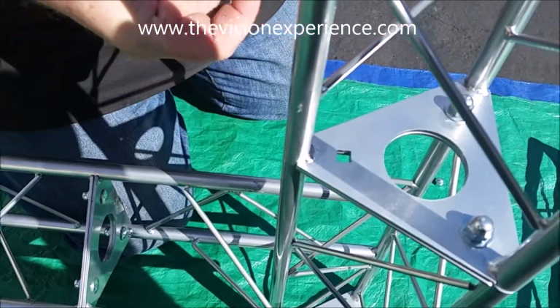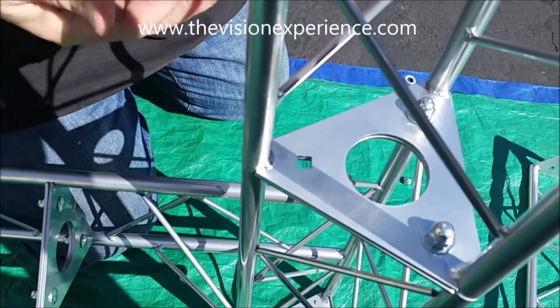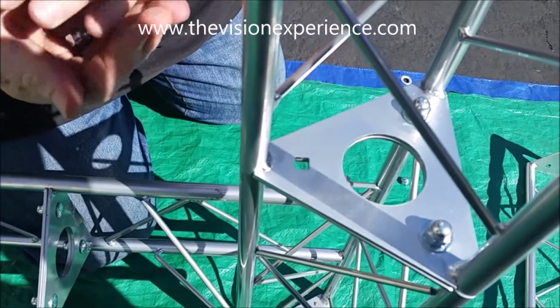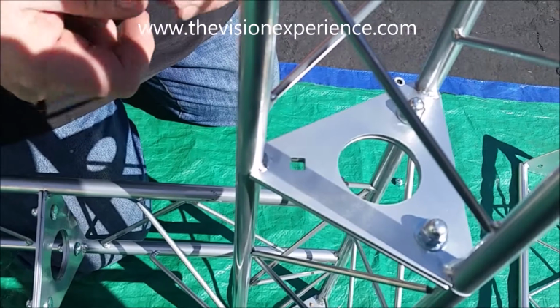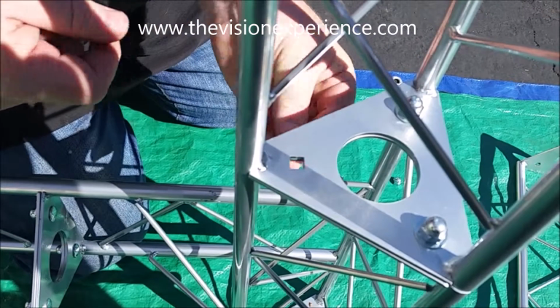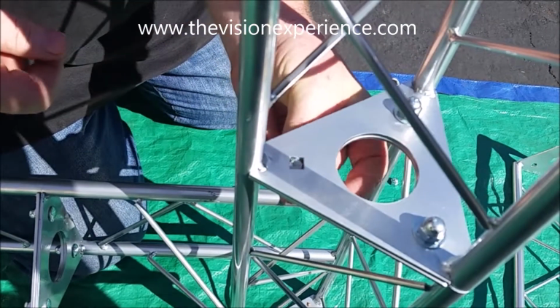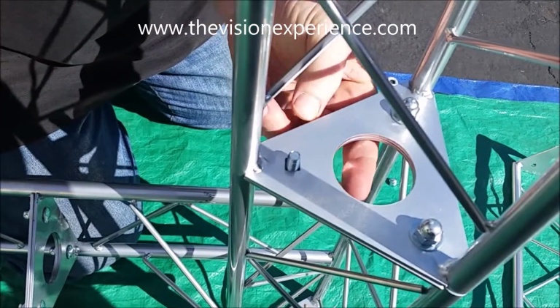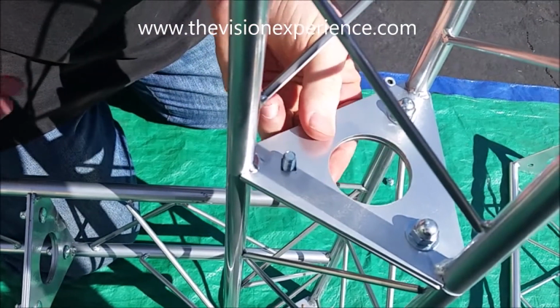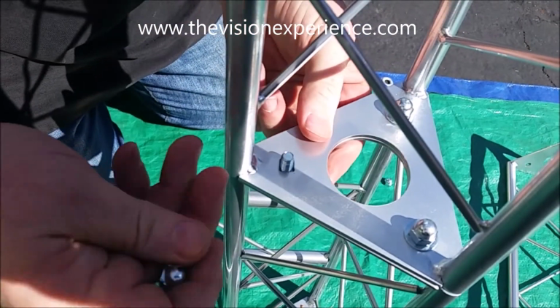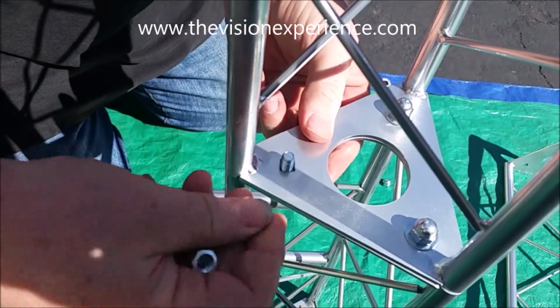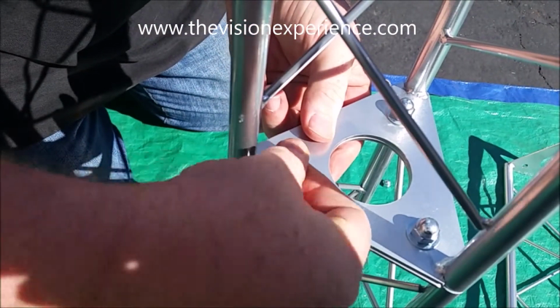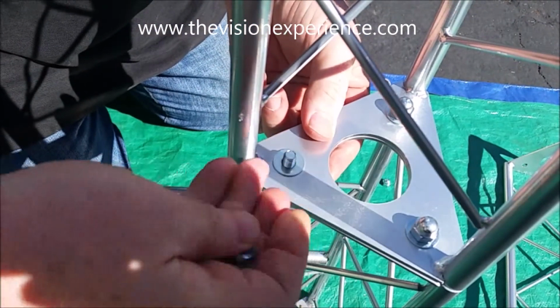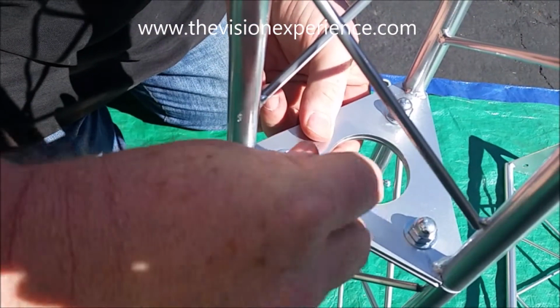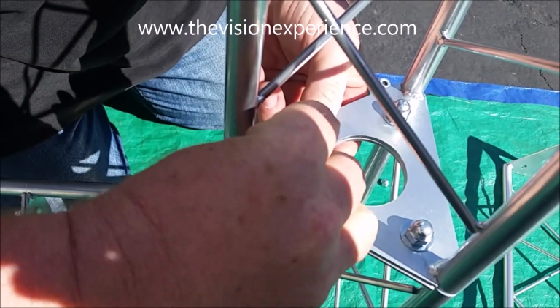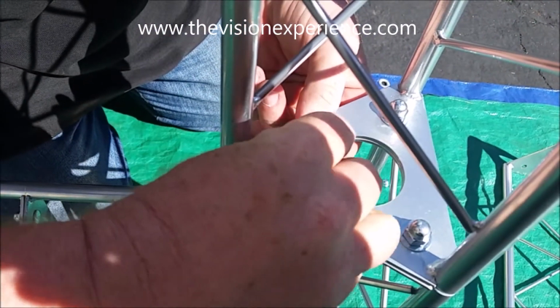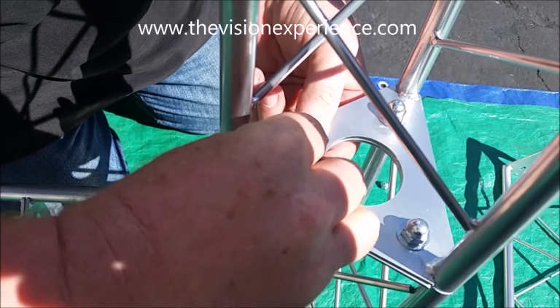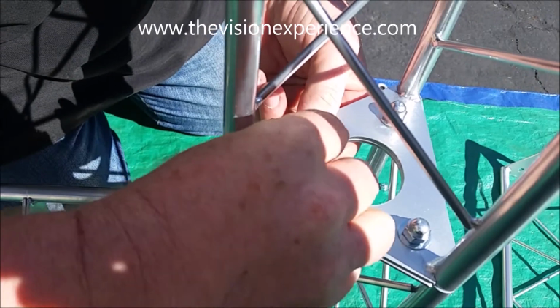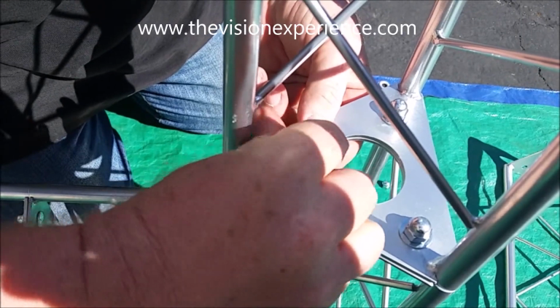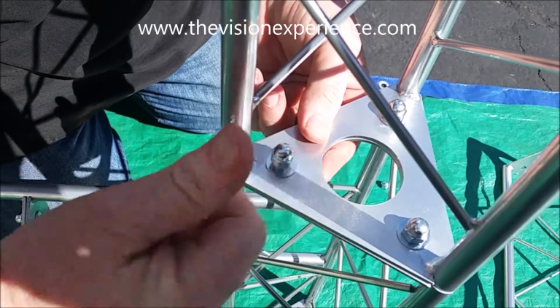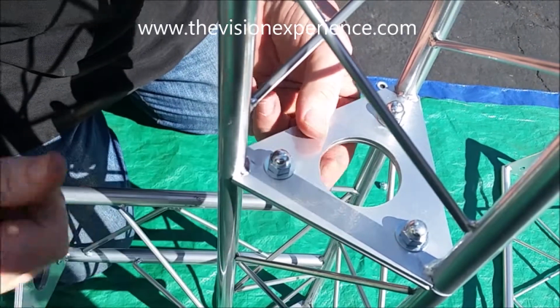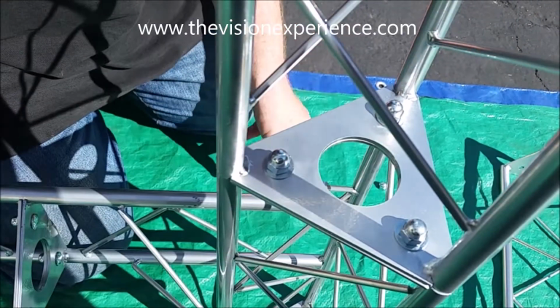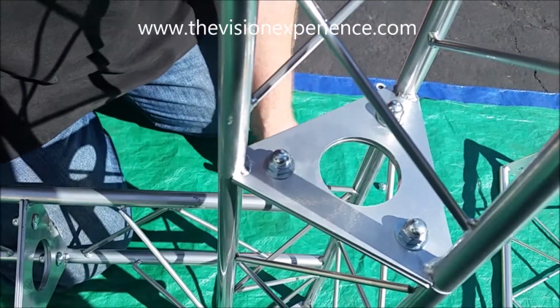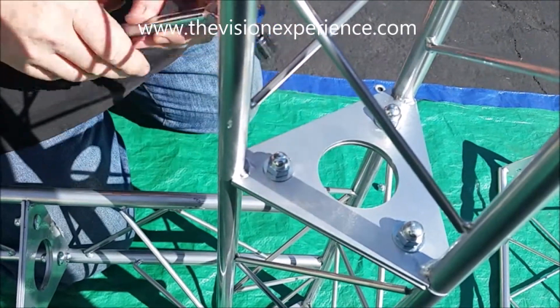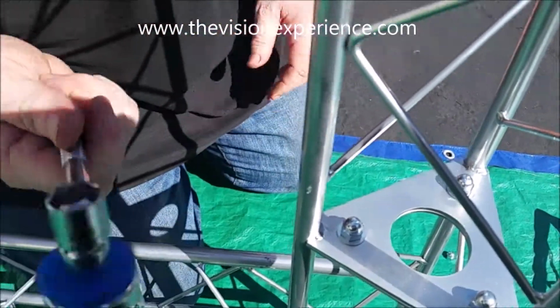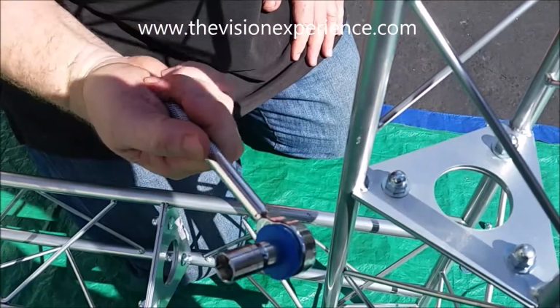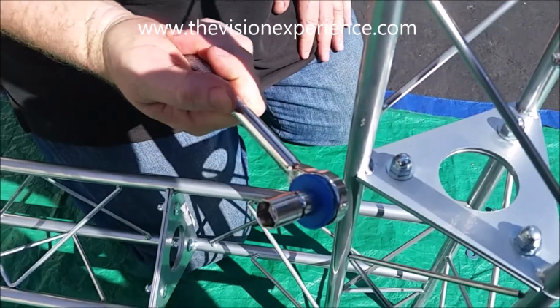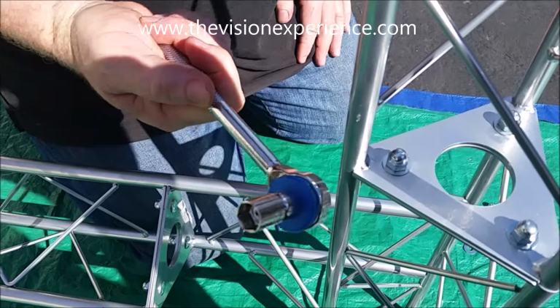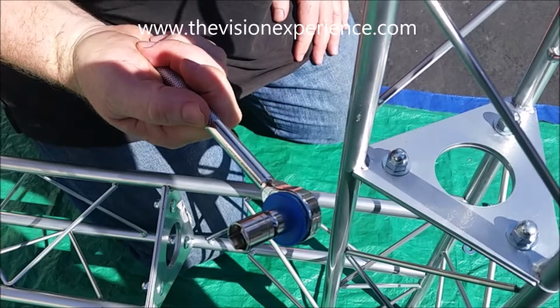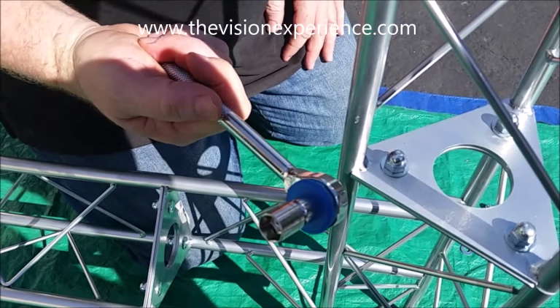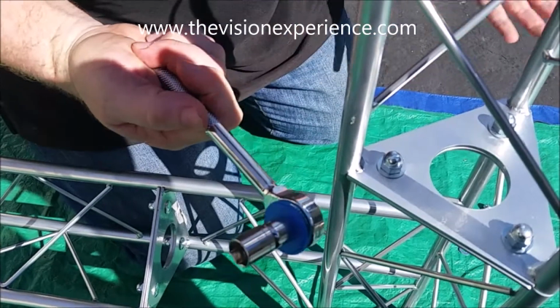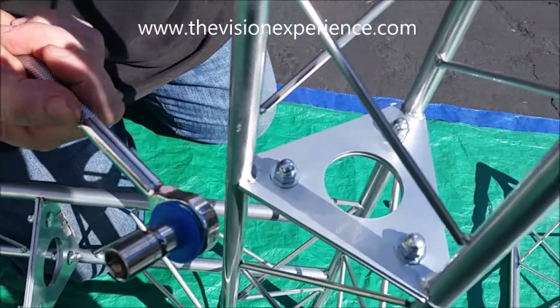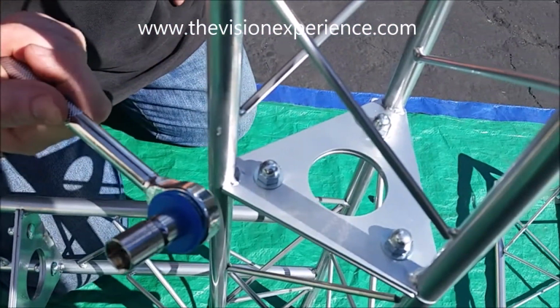So when you put the nut through your truss, you just line that up. You're going to place on the washer, place on the cap nut, and that's all there is to it. All you need is one wrench to connect the entire truss together, and we include those as well.